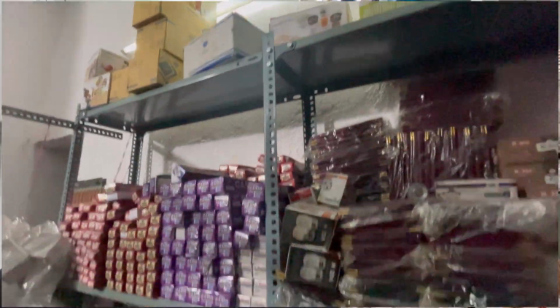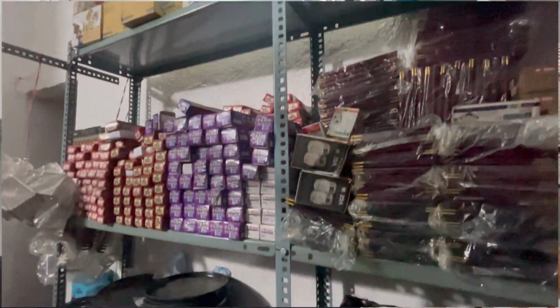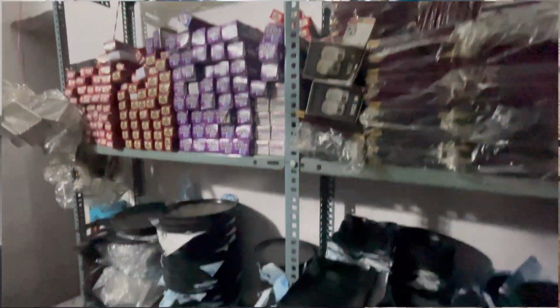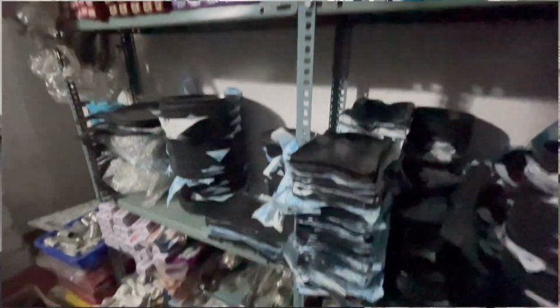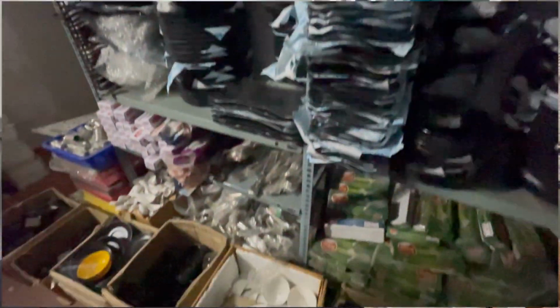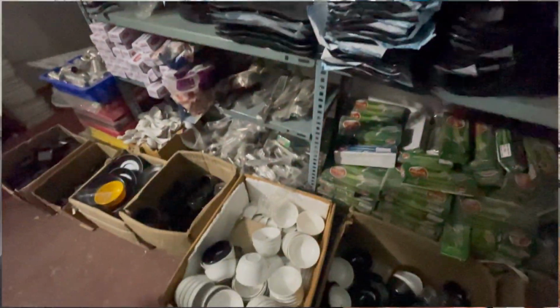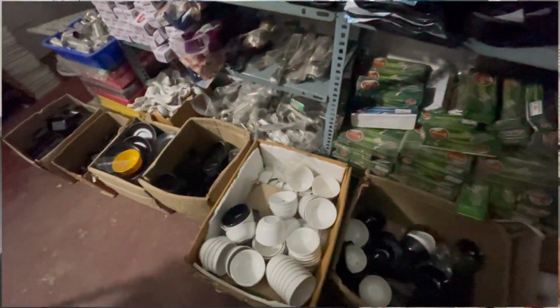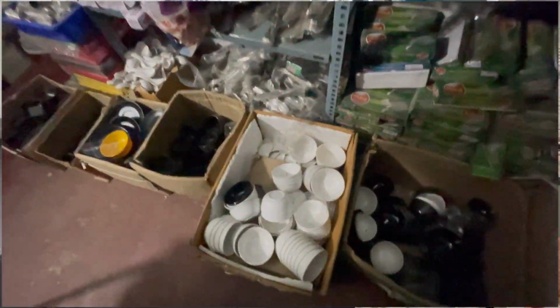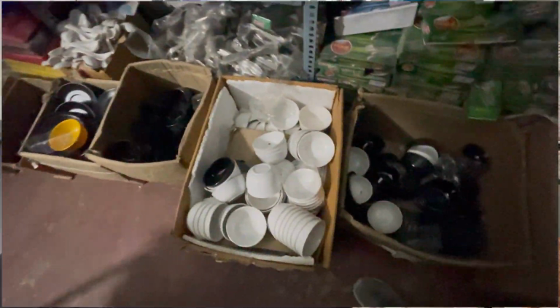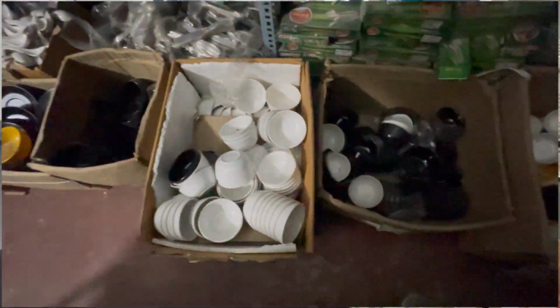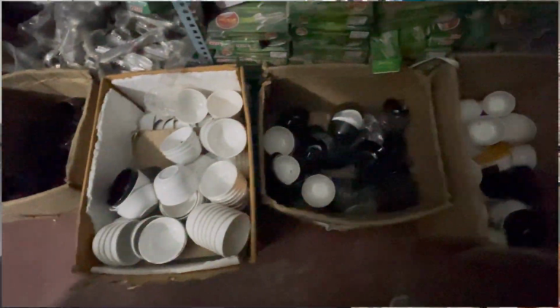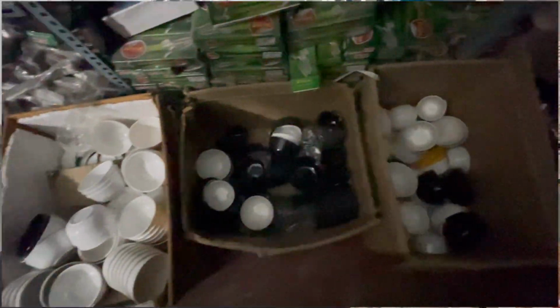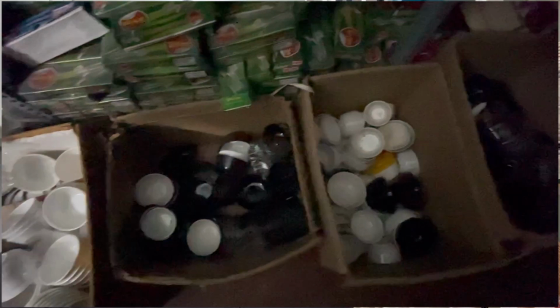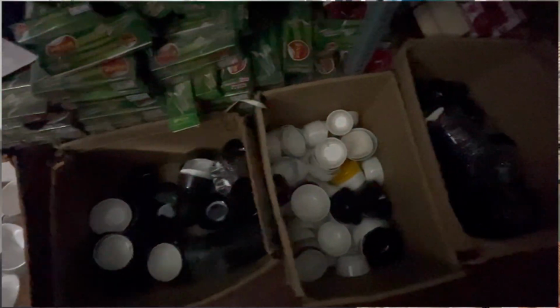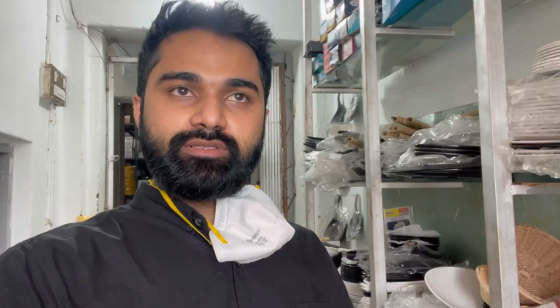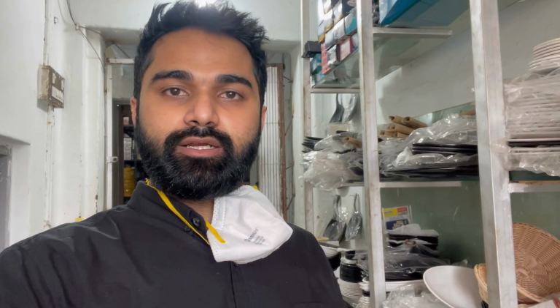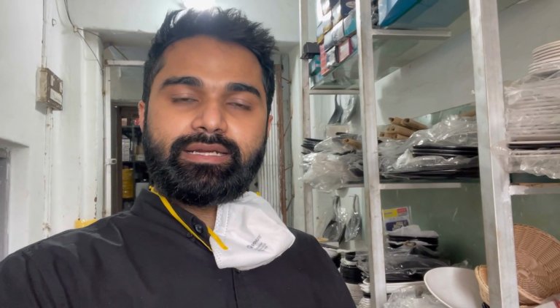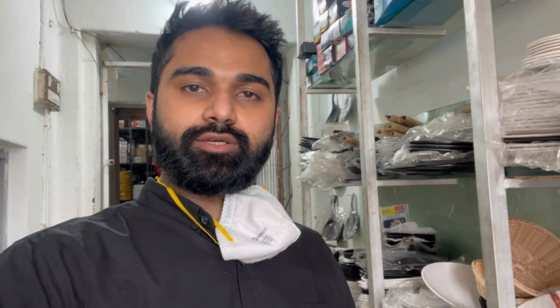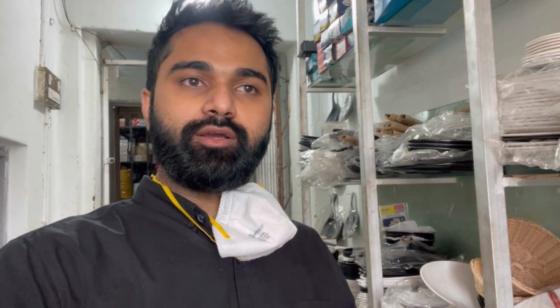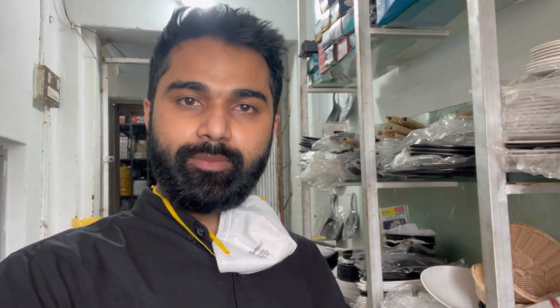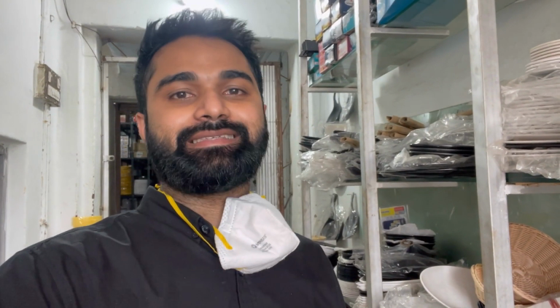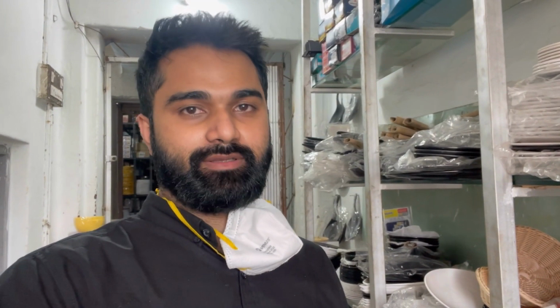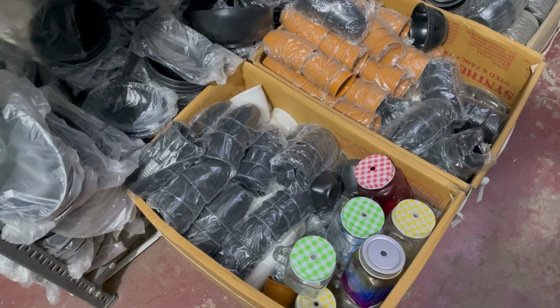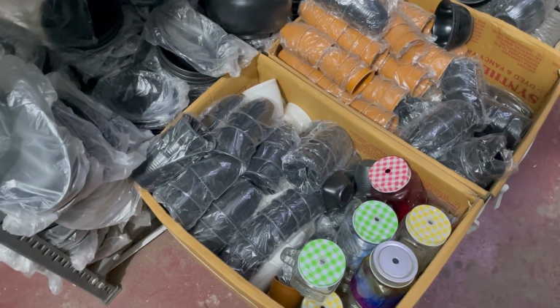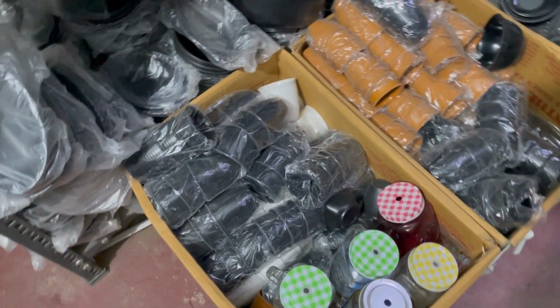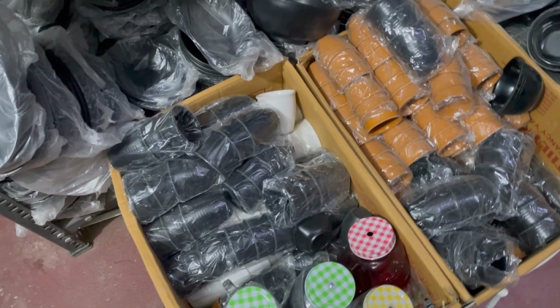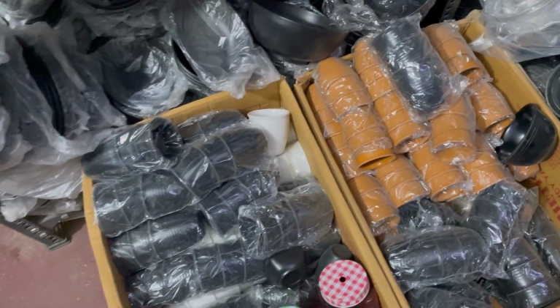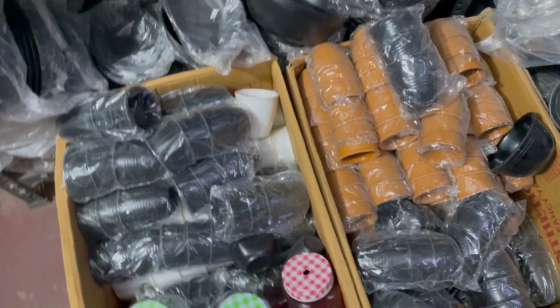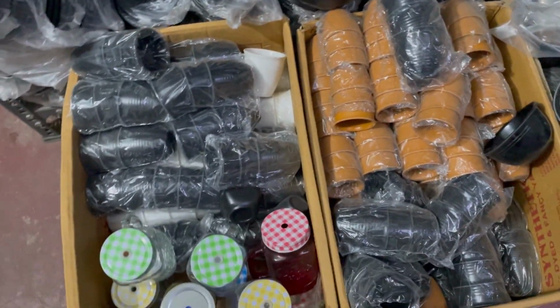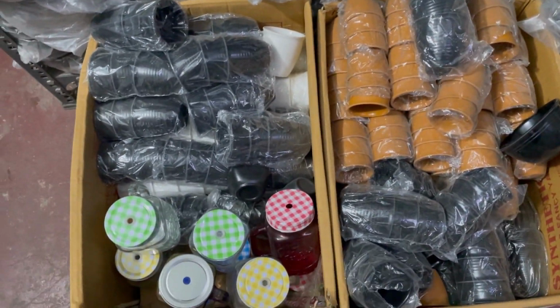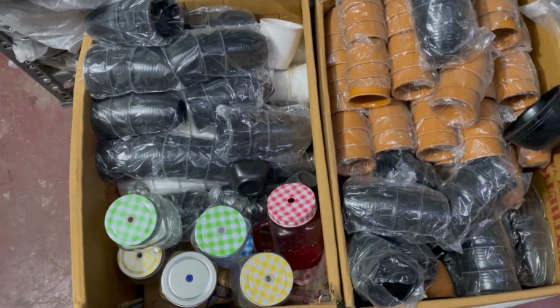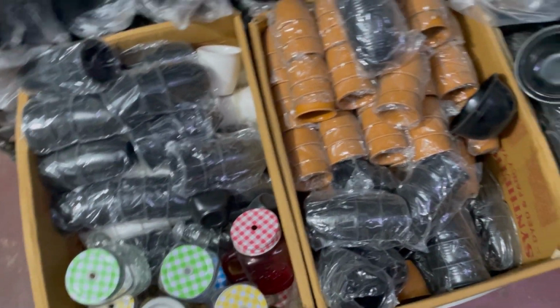This is a shop. This is not a wholesale shop, but retail. This is a juice glass.